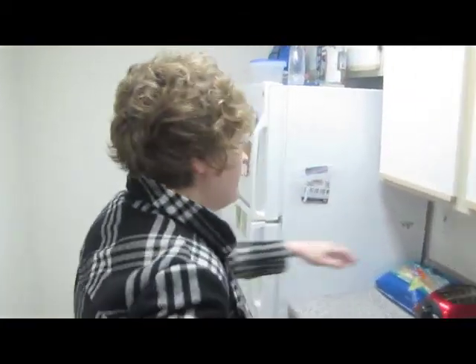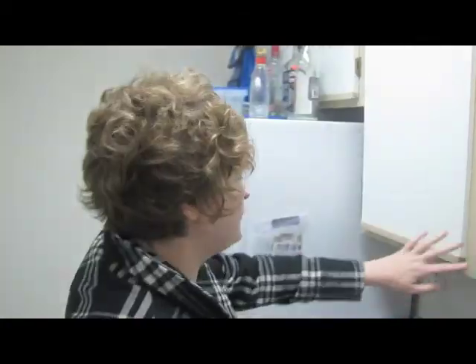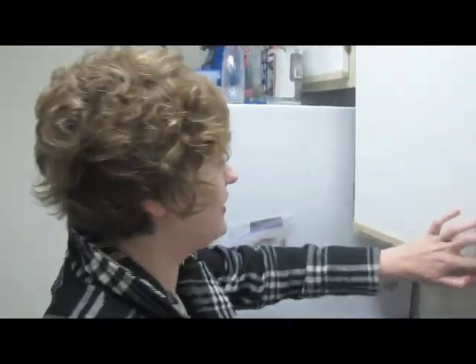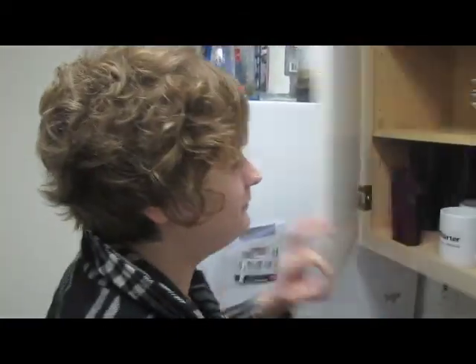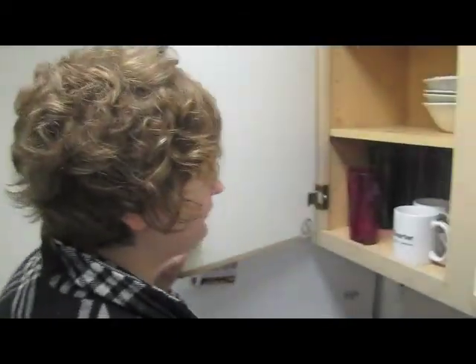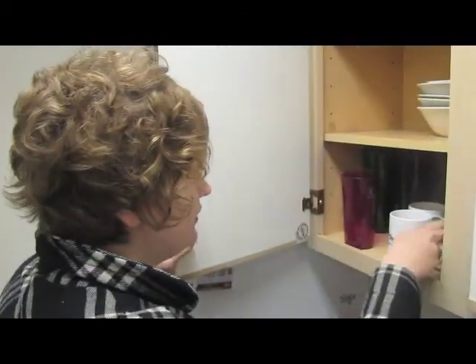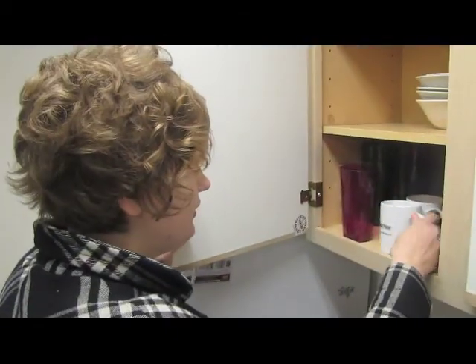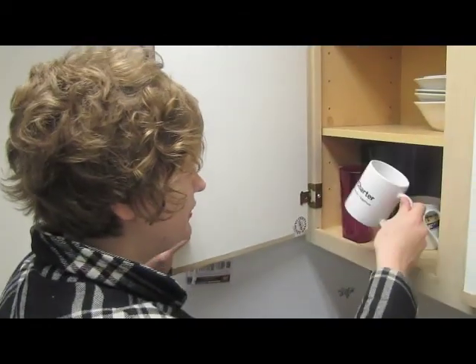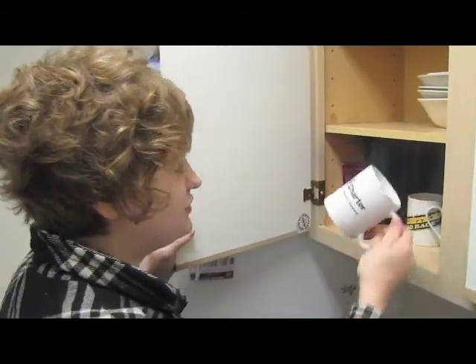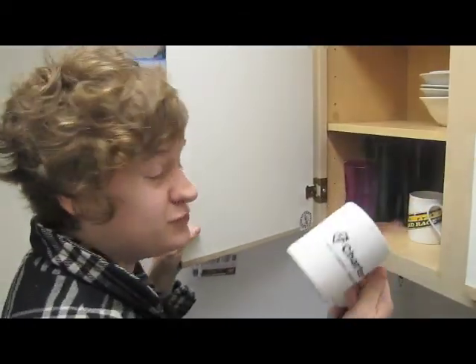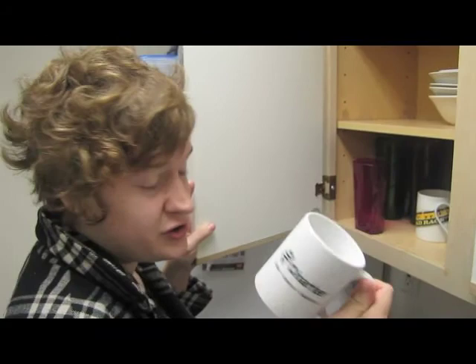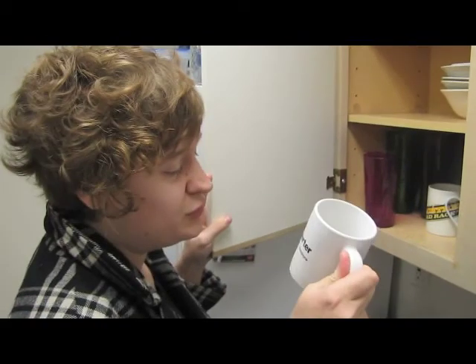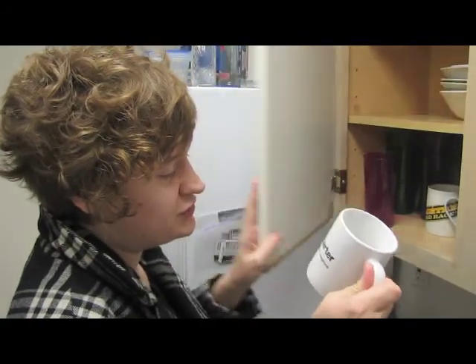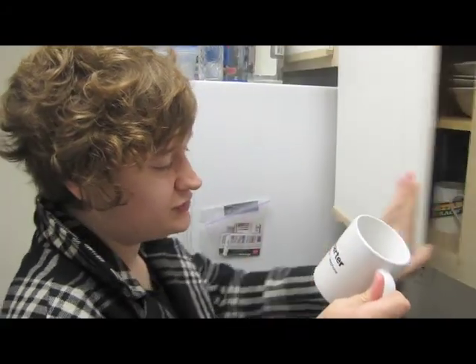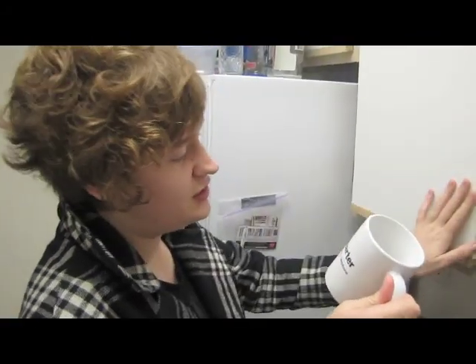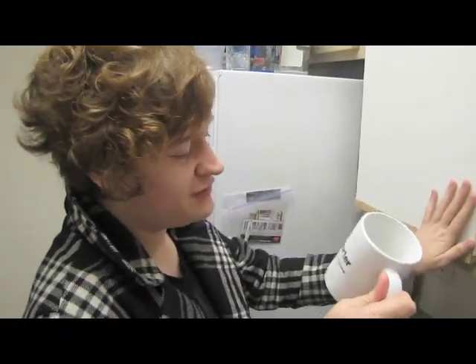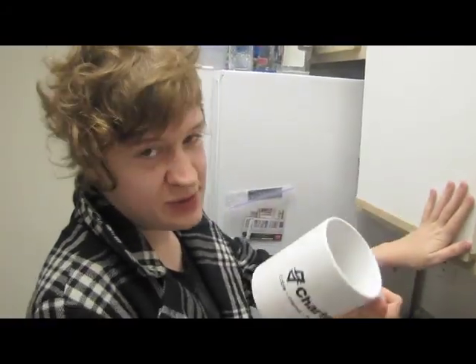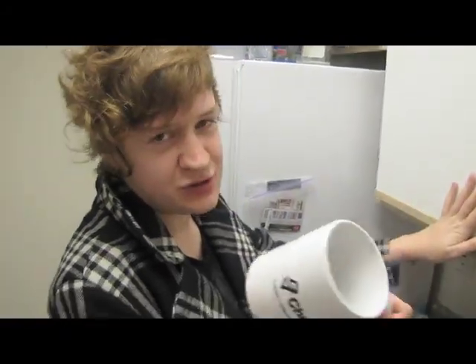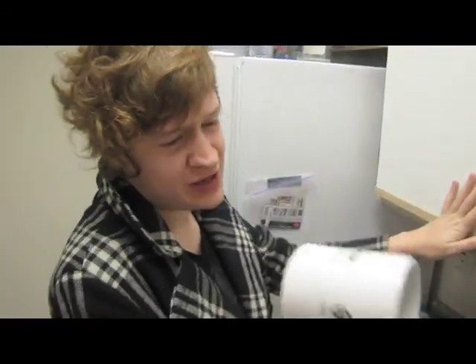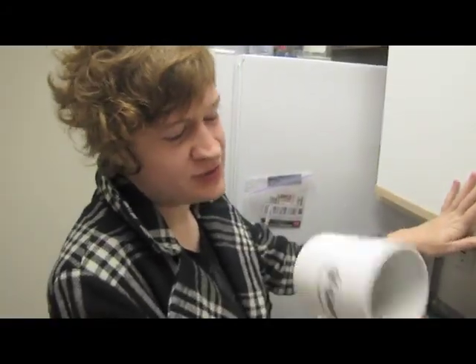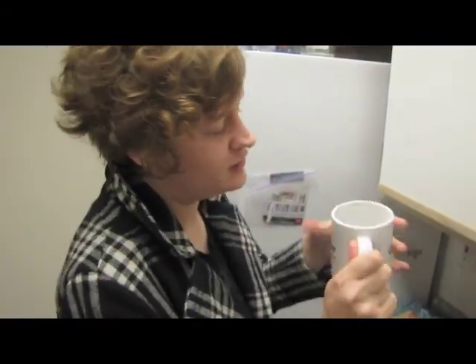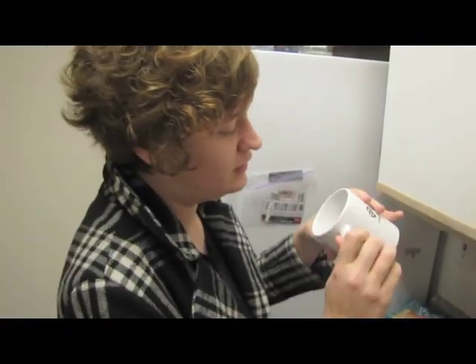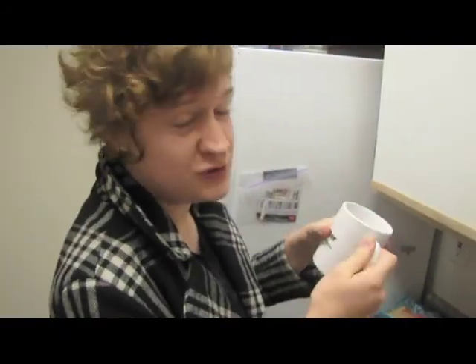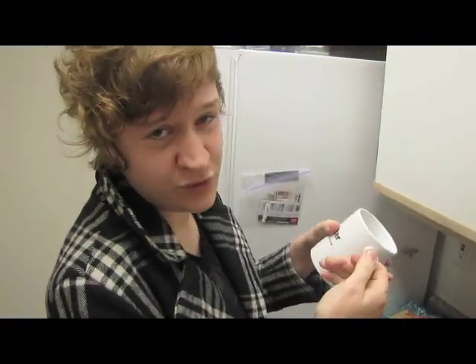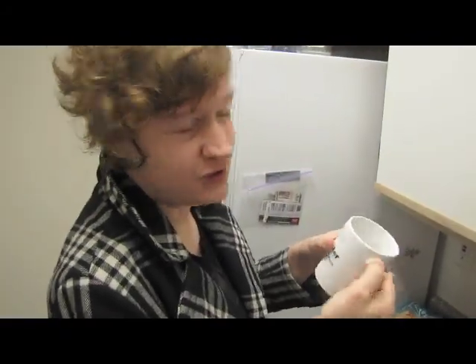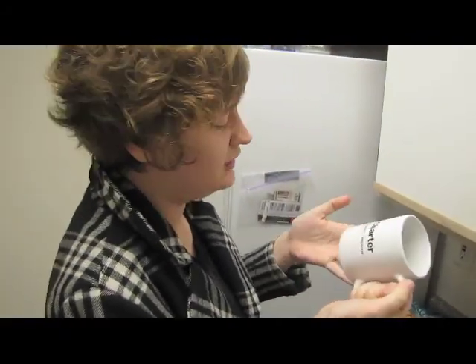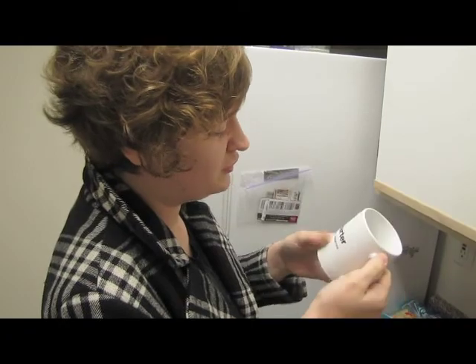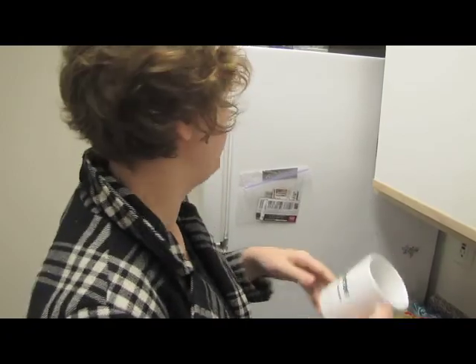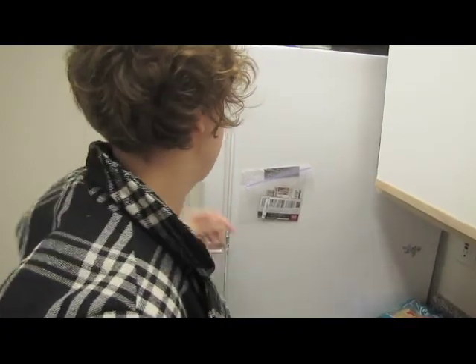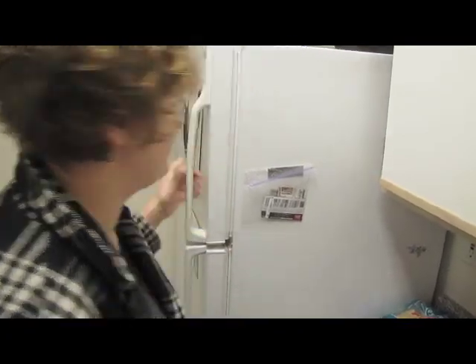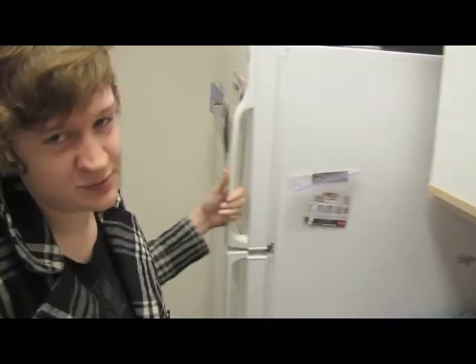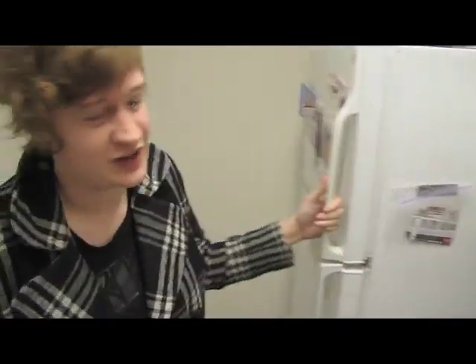First, you select a cup. I'm going to take this one from Charter Communications. They give this to me for much the same reasons I think that an abusive boyfriend gives their girlfriend nice things after they punch her in the face.